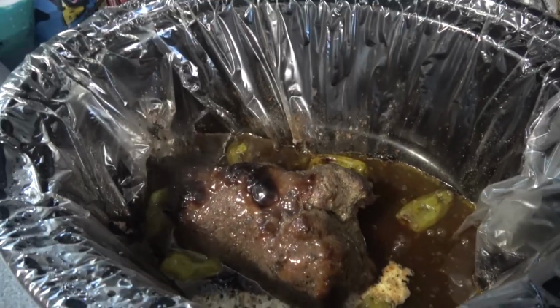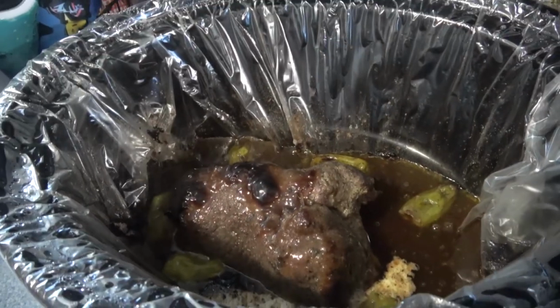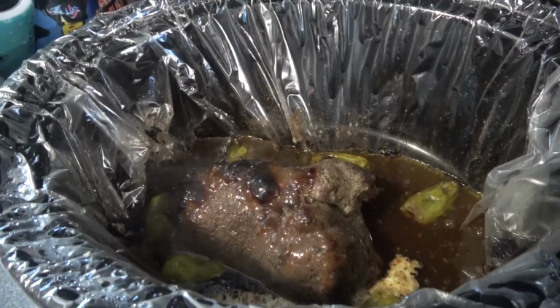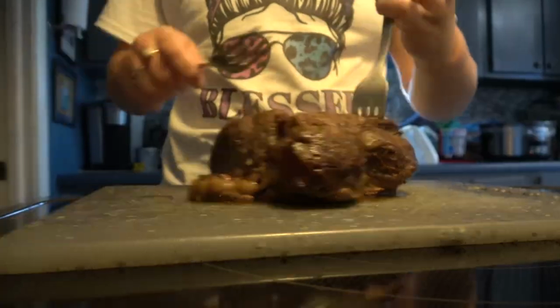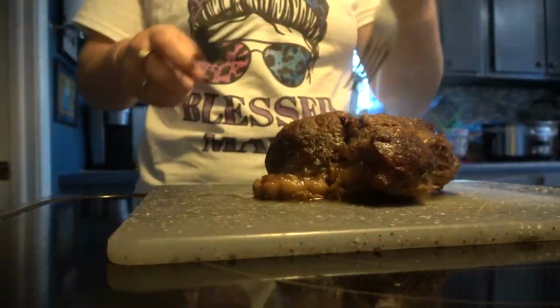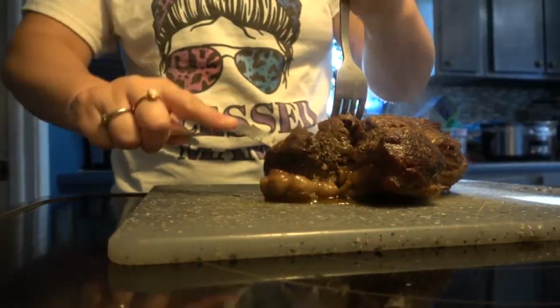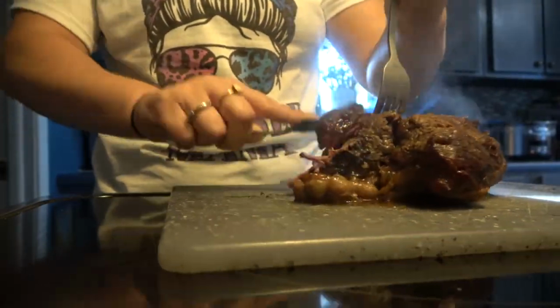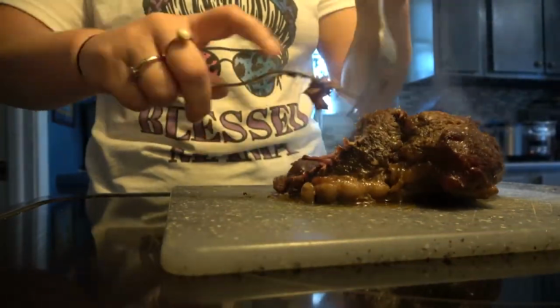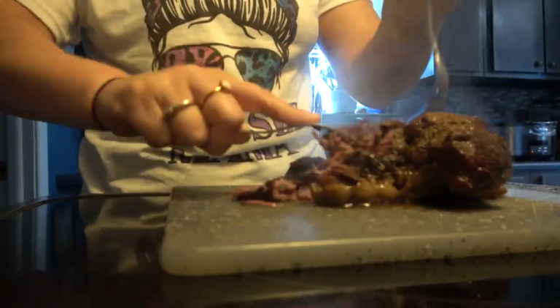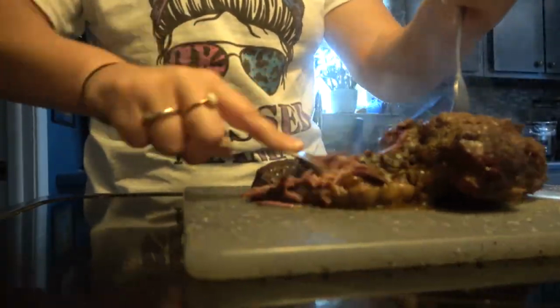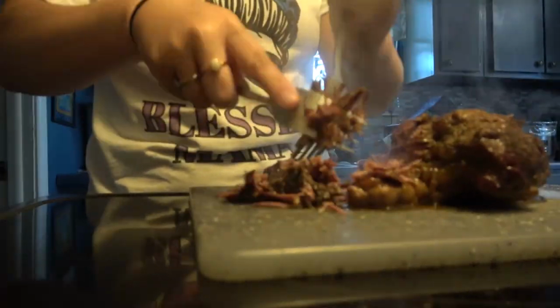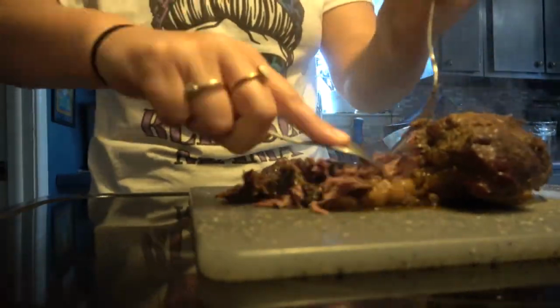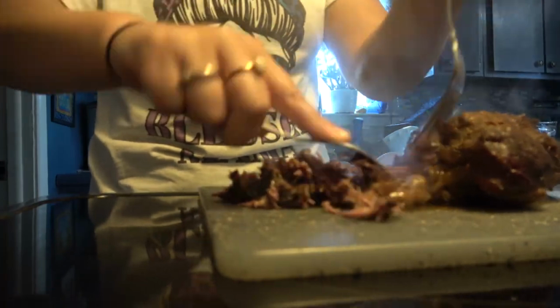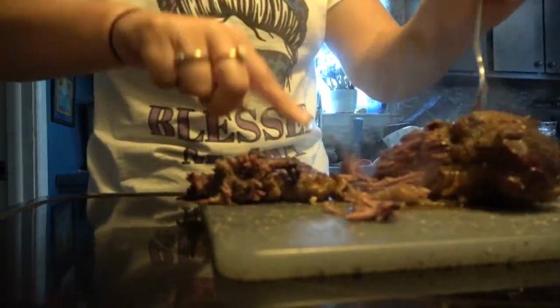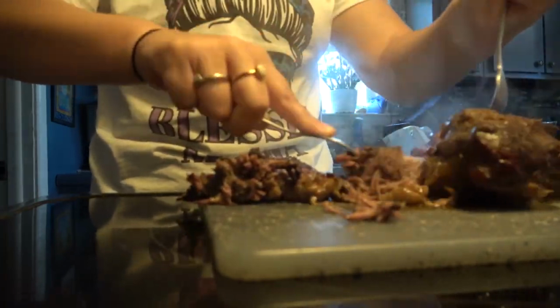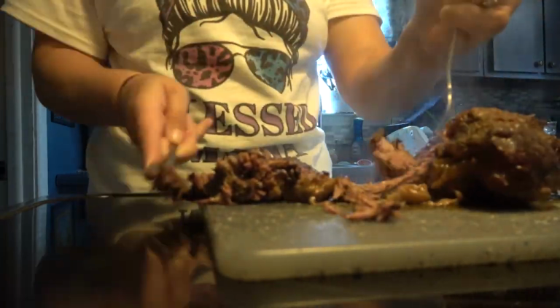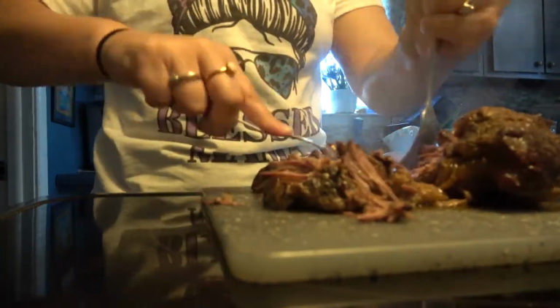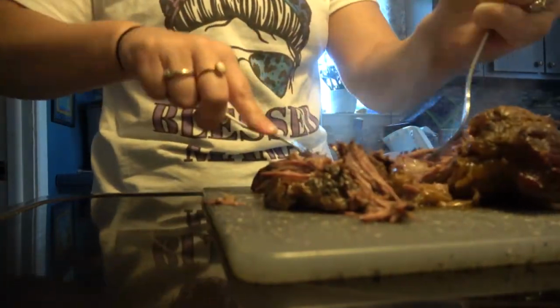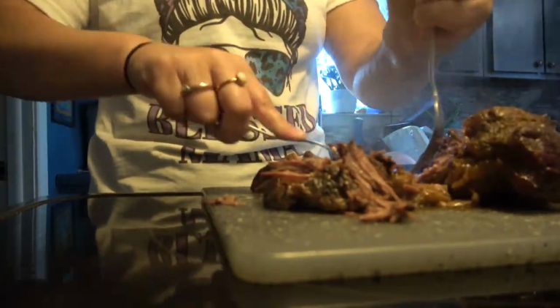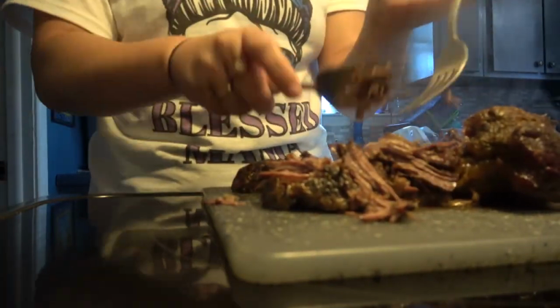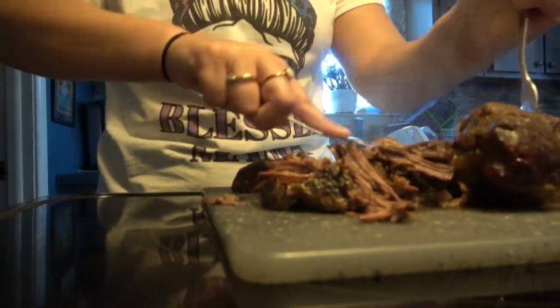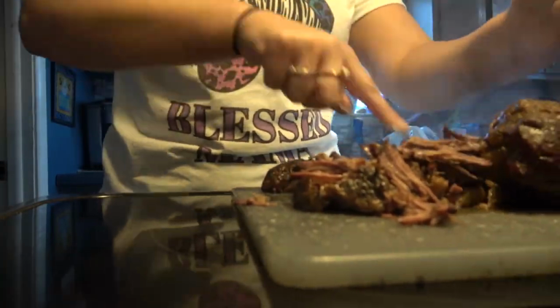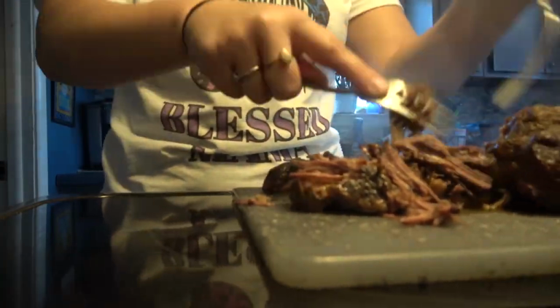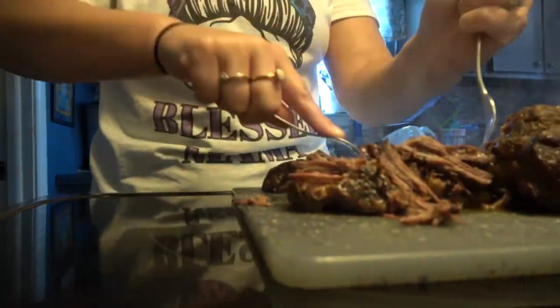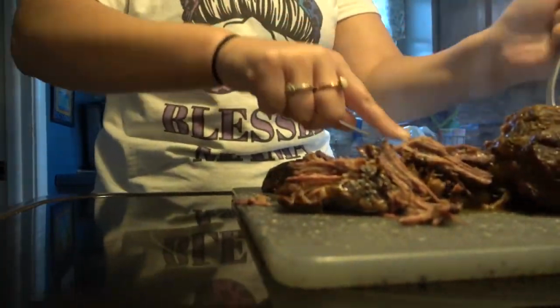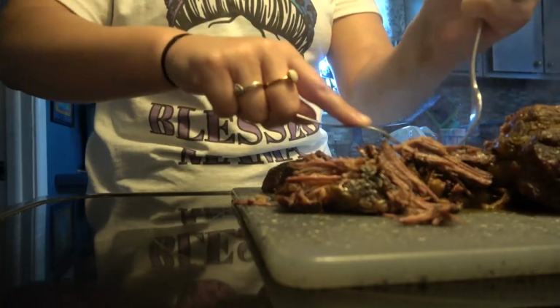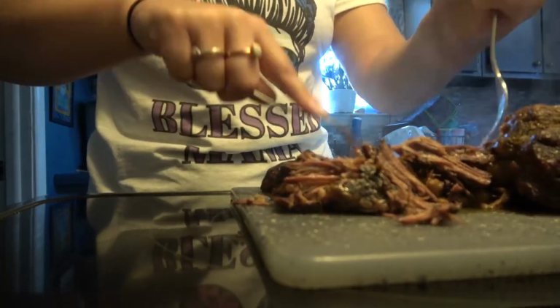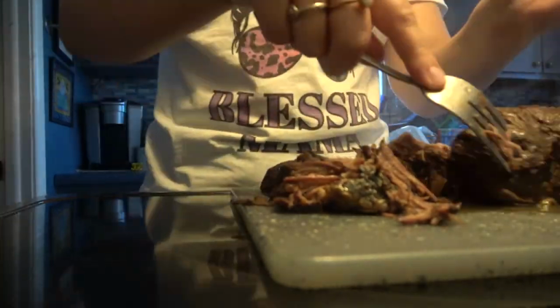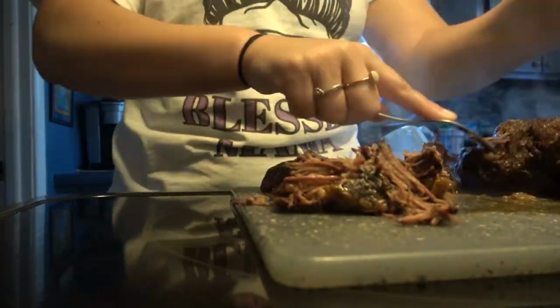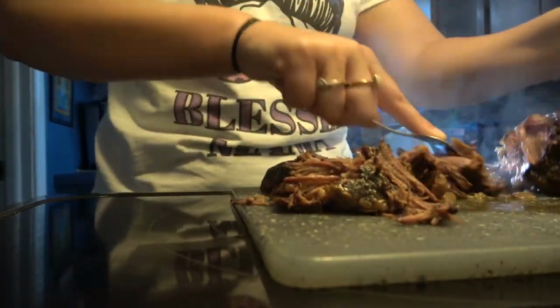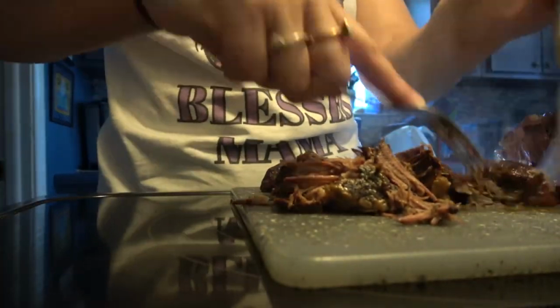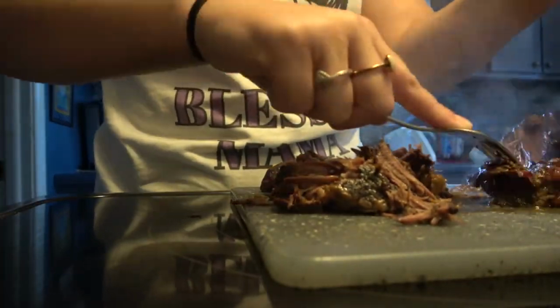After it's cooked, I went ahead and shredded it because I like the shredded portion to sit in the juices for a little bit. Then I got the sides ready, which were just mashed potatoes and some carrots. Really yummy.